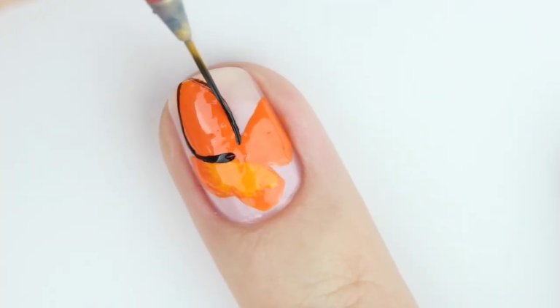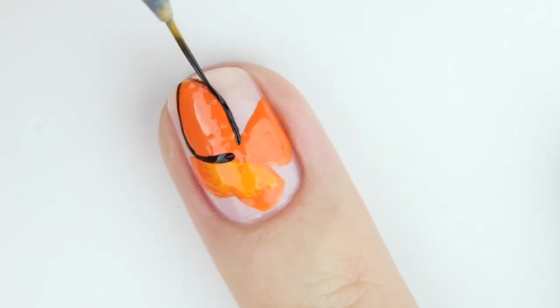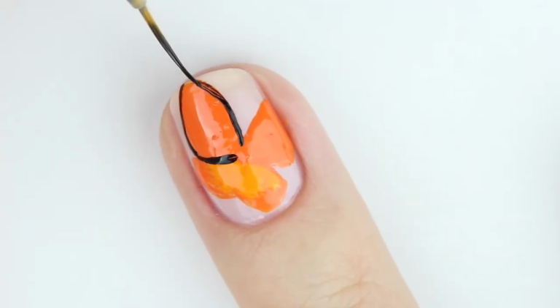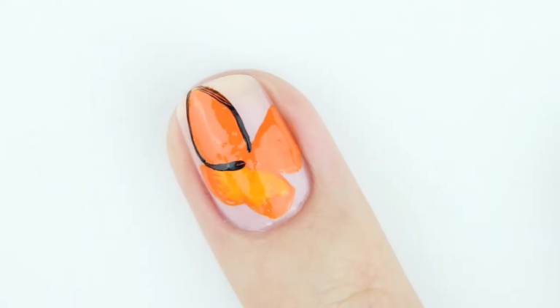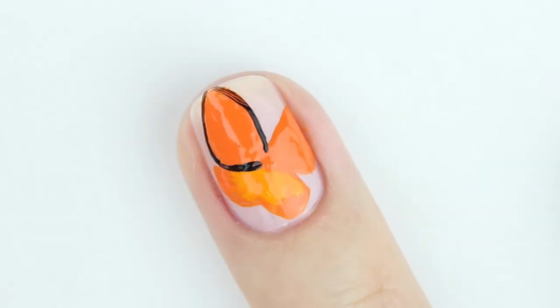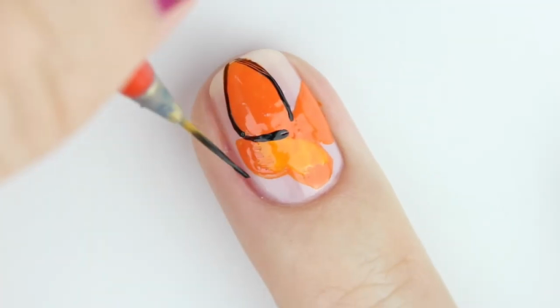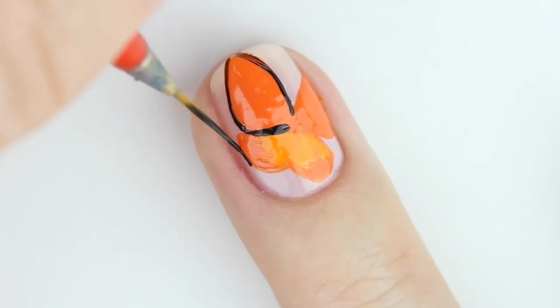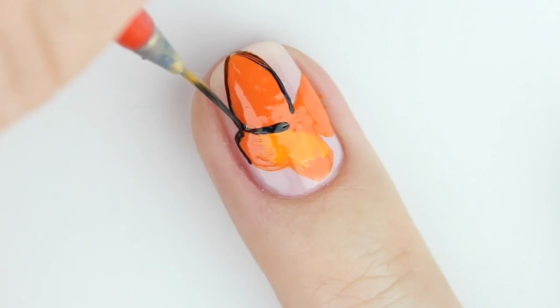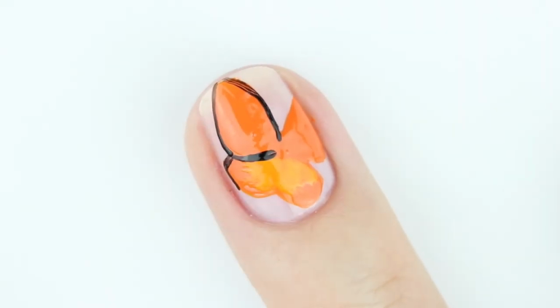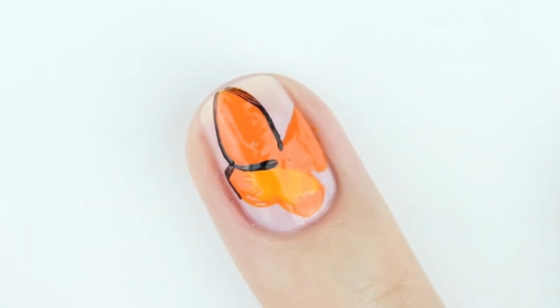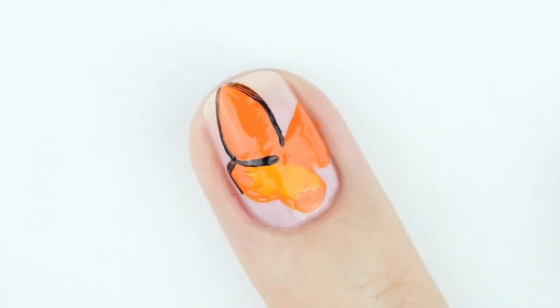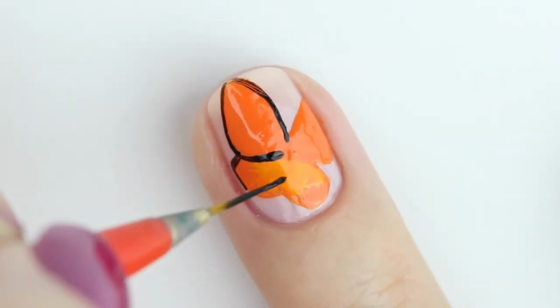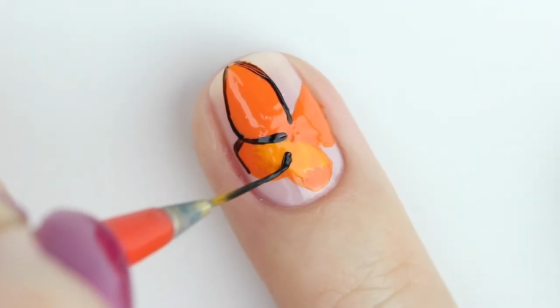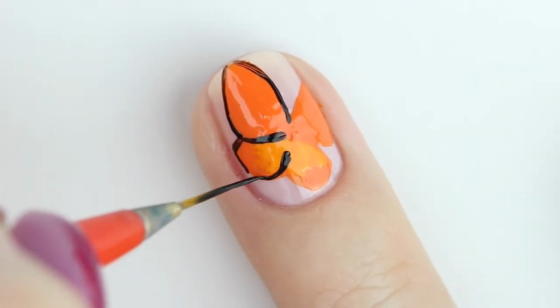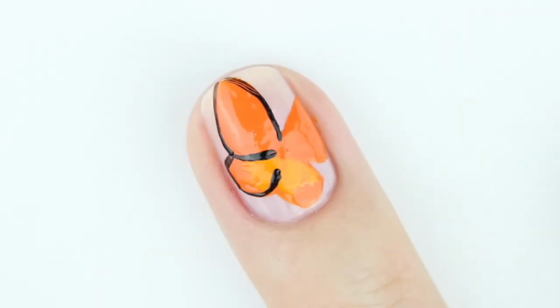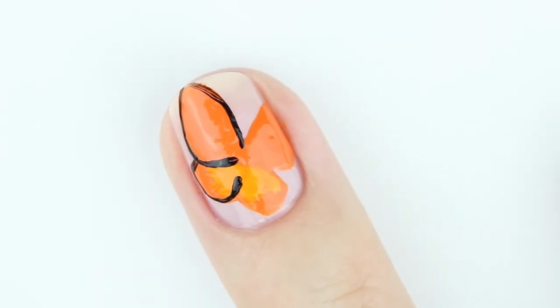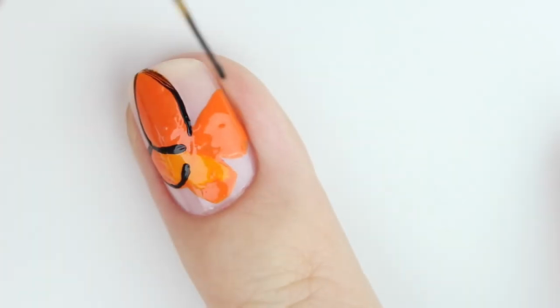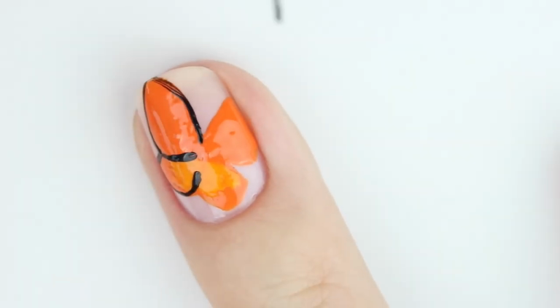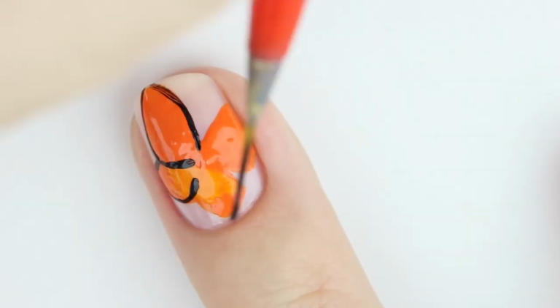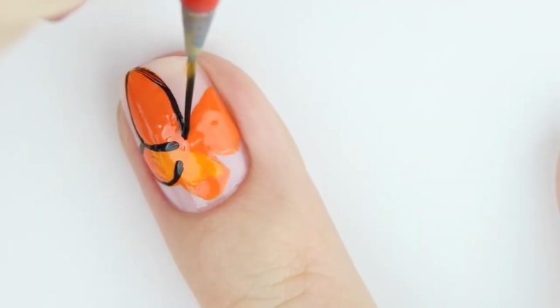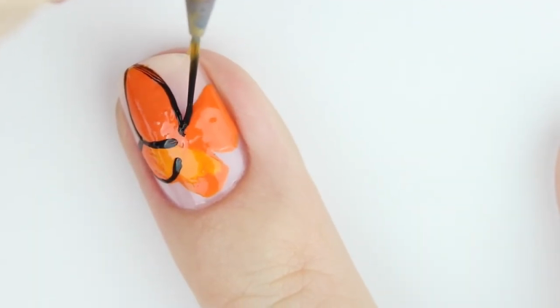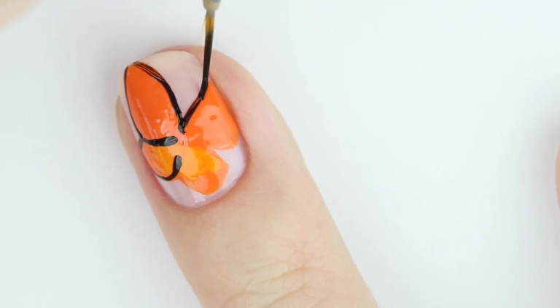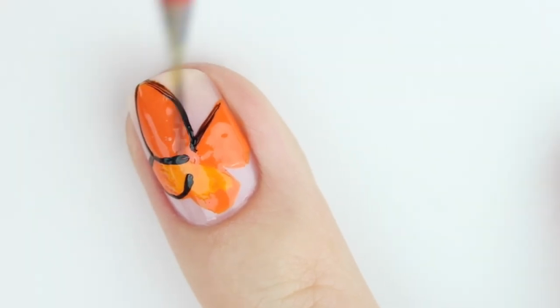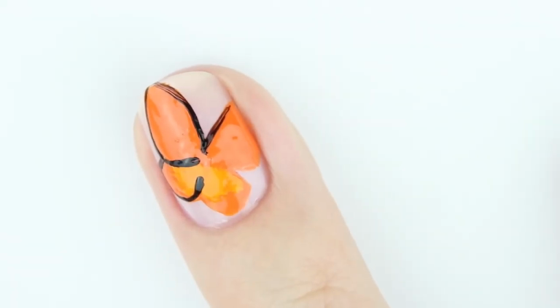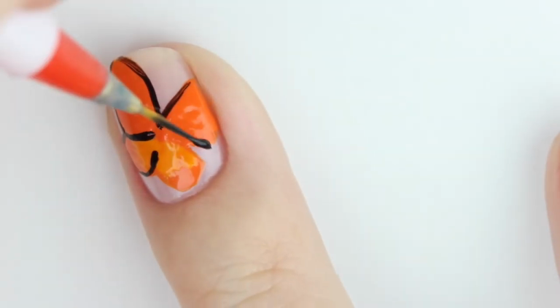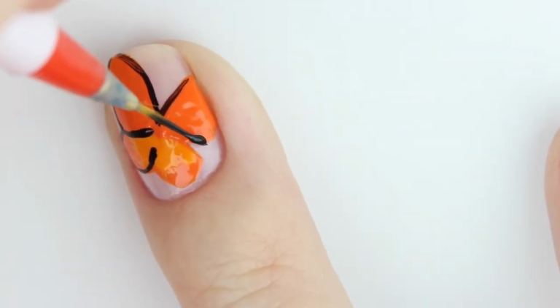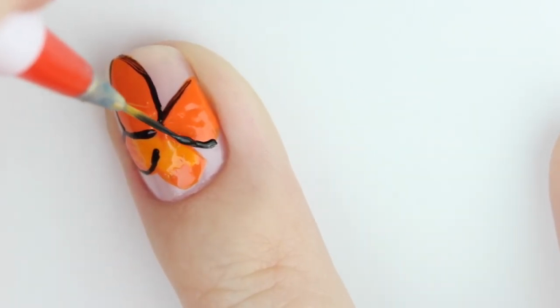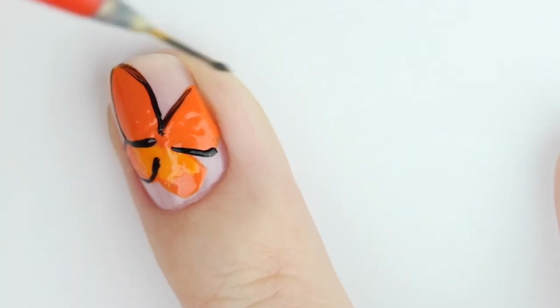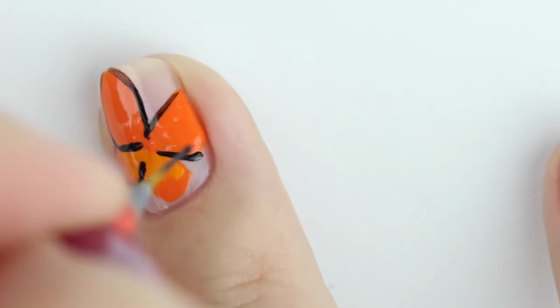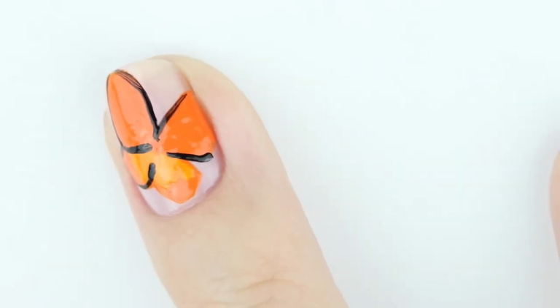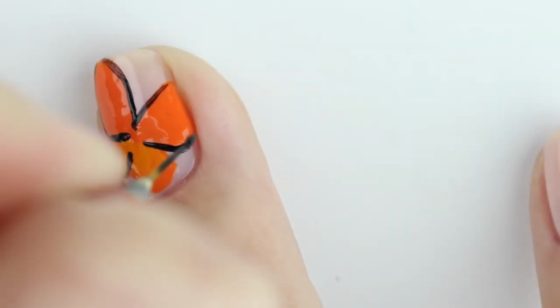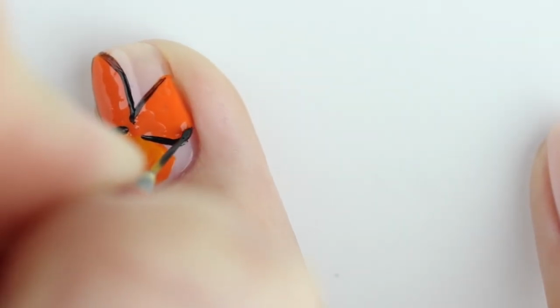For some dimension, get a lighter shade and apply it to the bottom wings. Now outline the wings in a black polish. Here I'm using the longer nail art brush because I find that it makes it easier to paint straight lines.